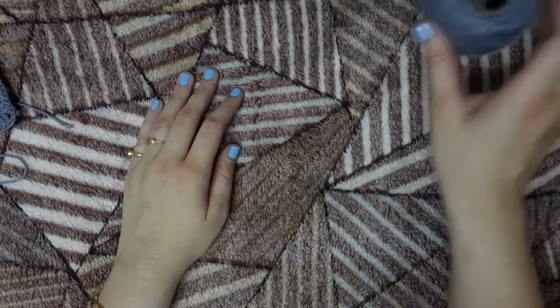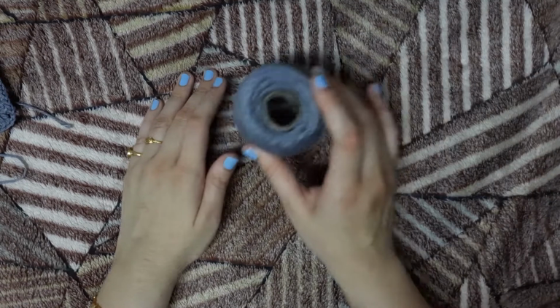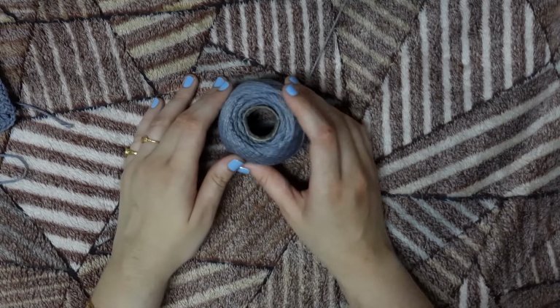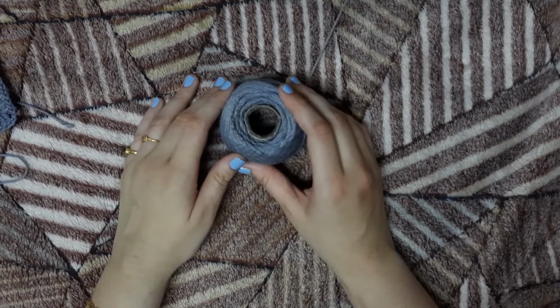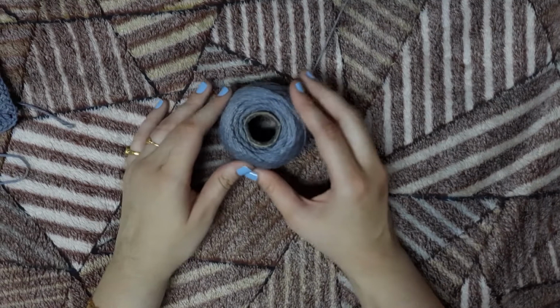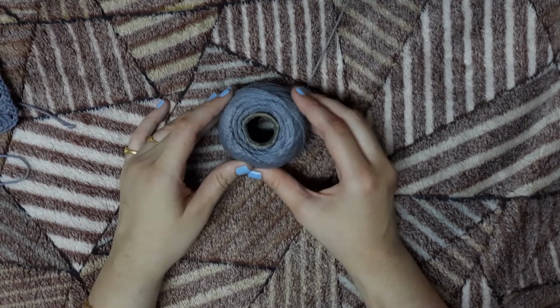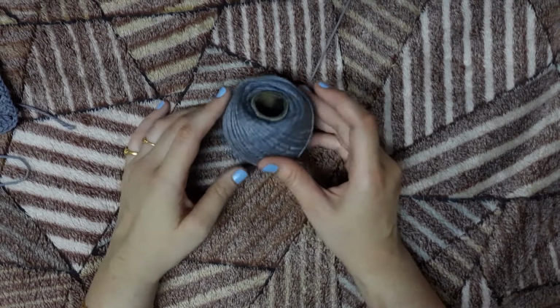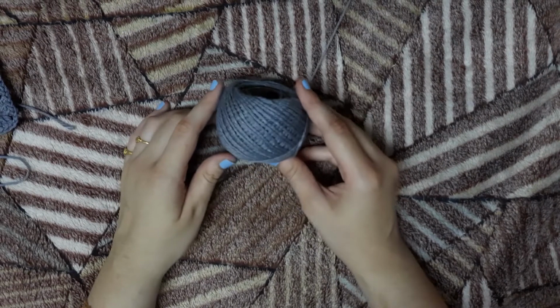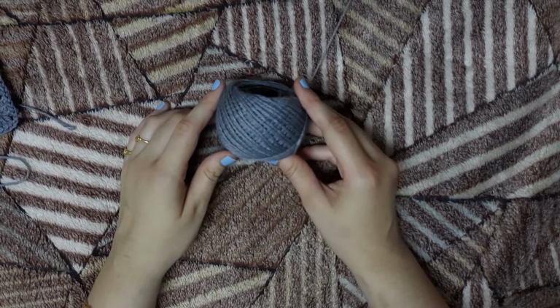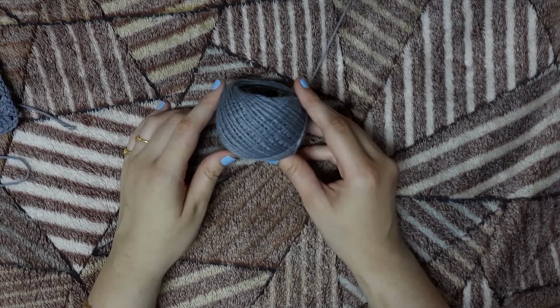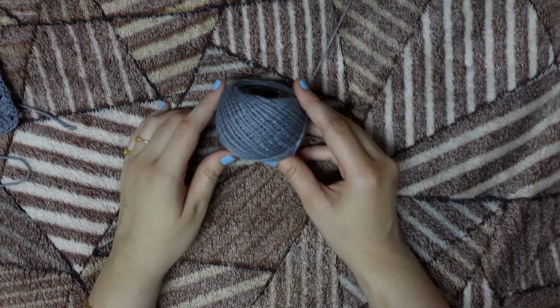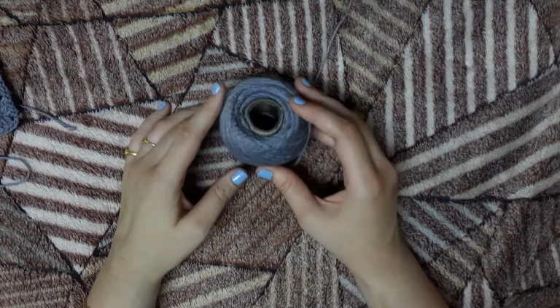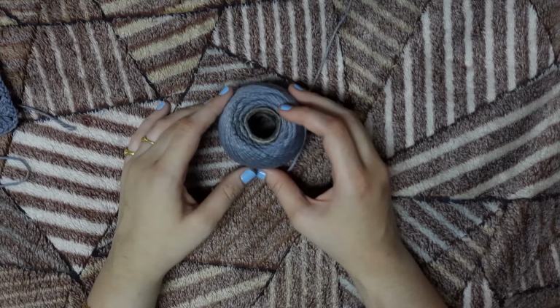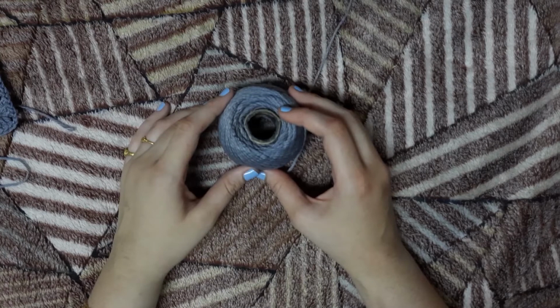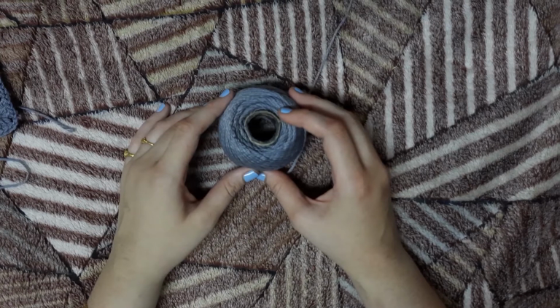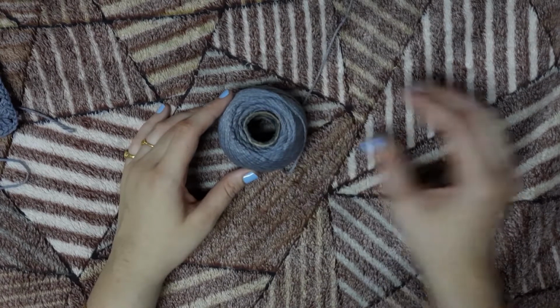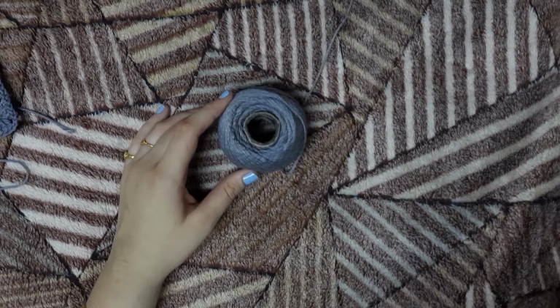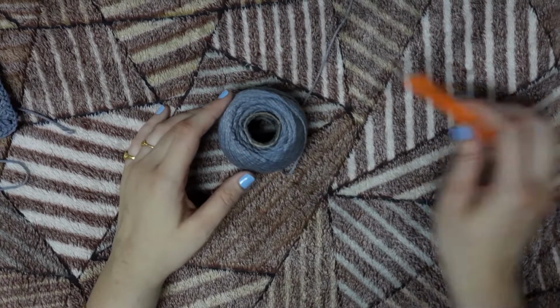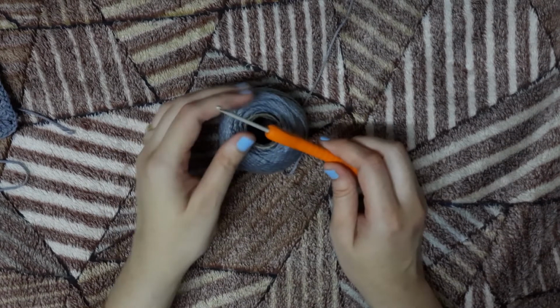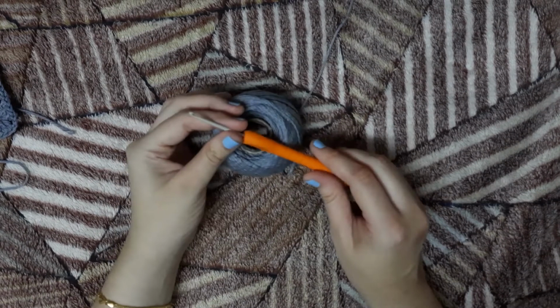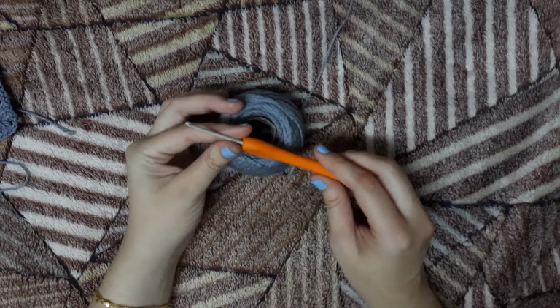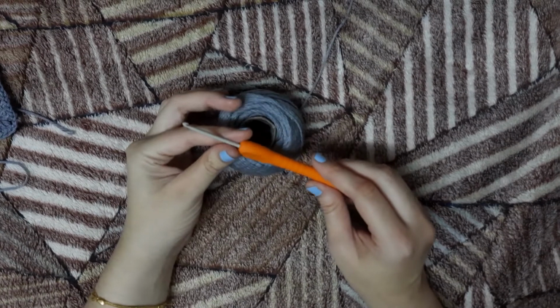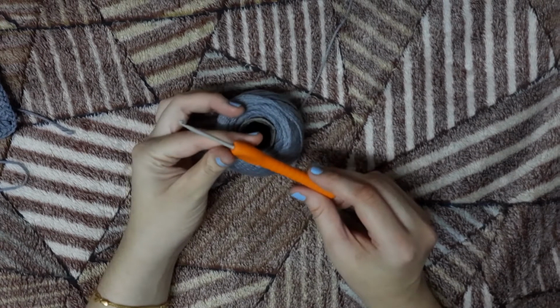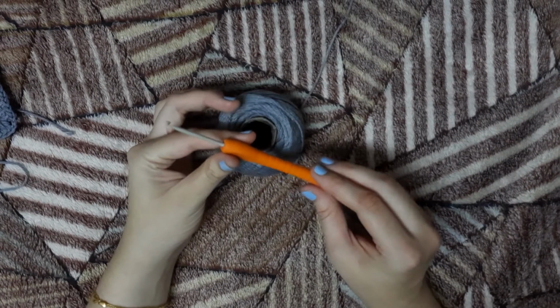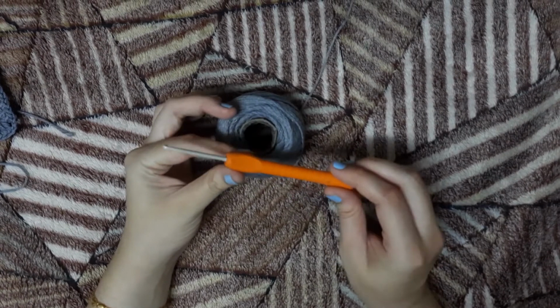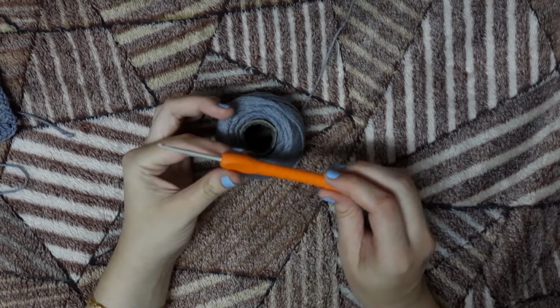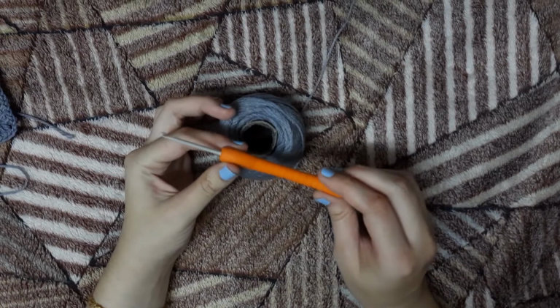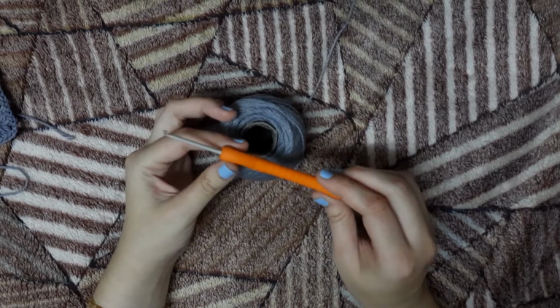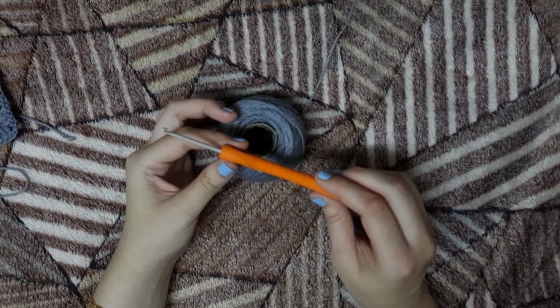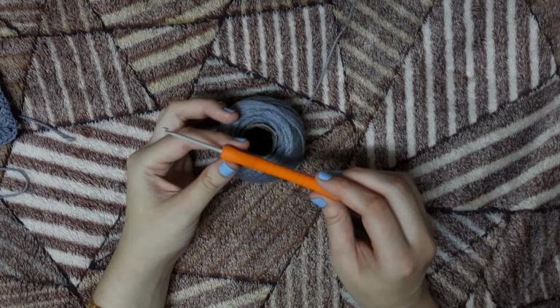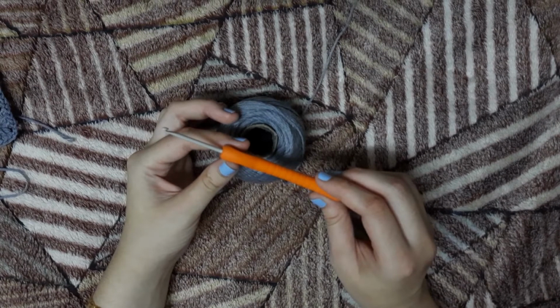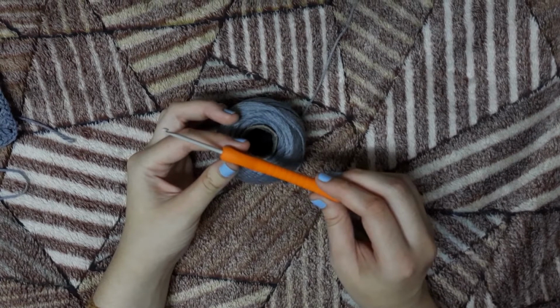For this, you will need a yarn of your choice. I am using a 100% cotton yarn for this and a hook. I am using a 3mm hook for this video.